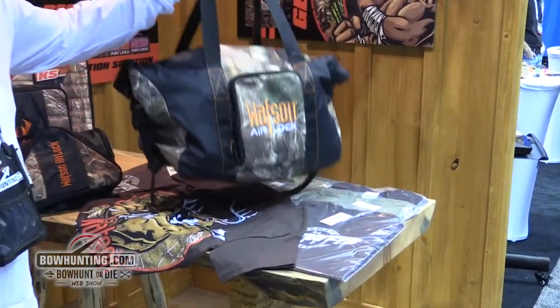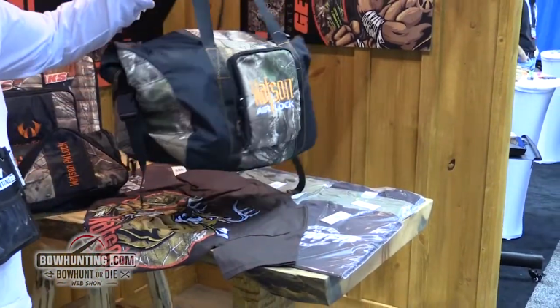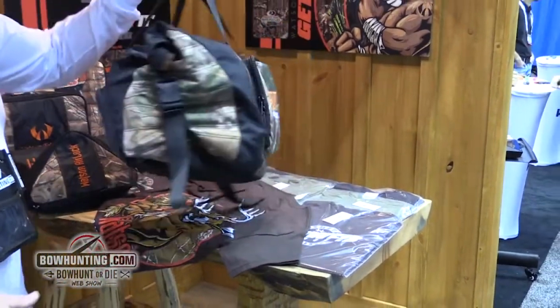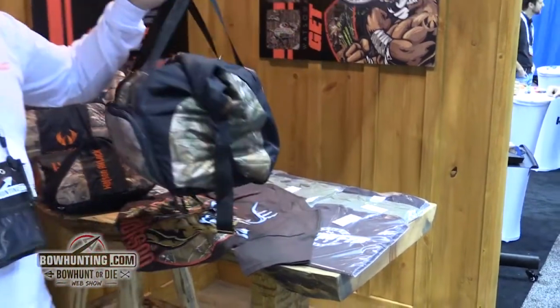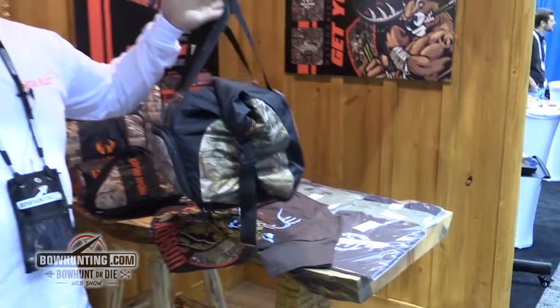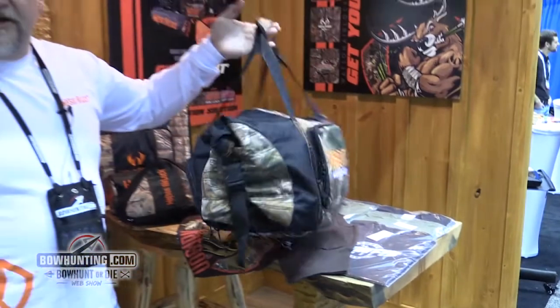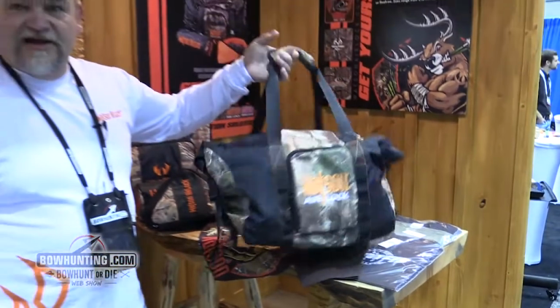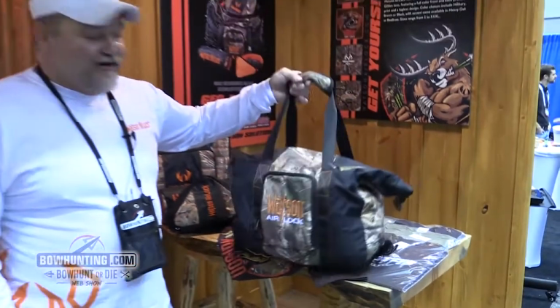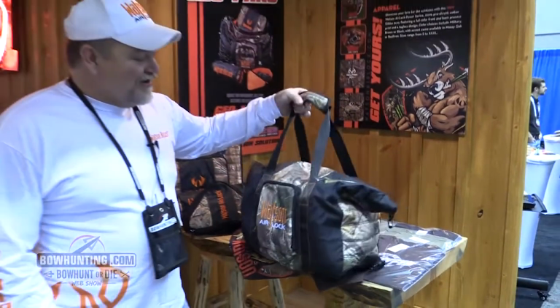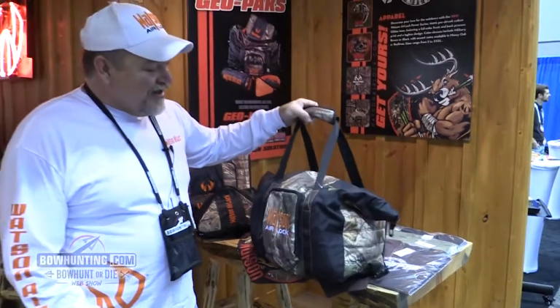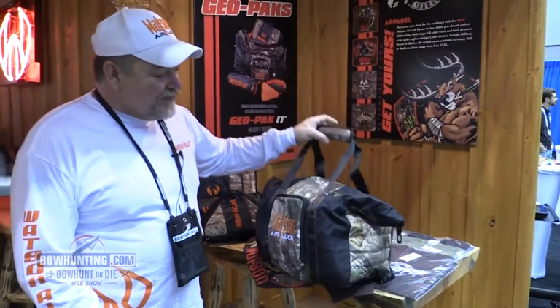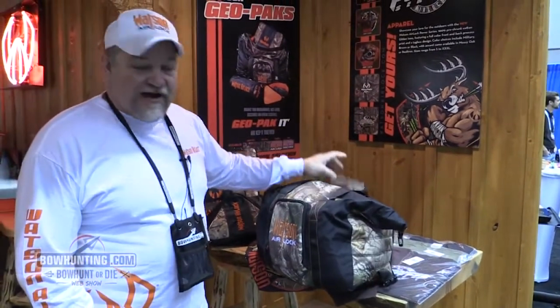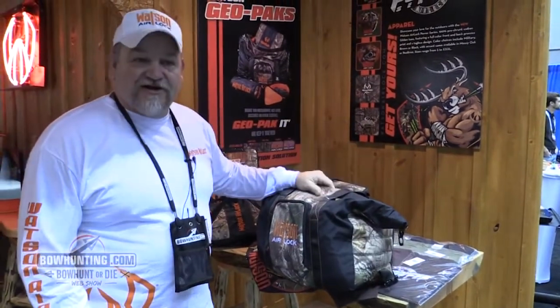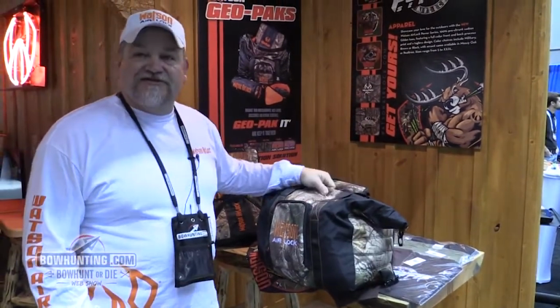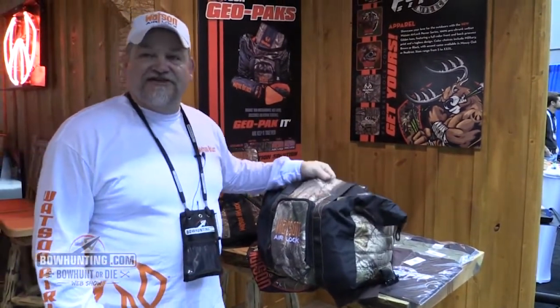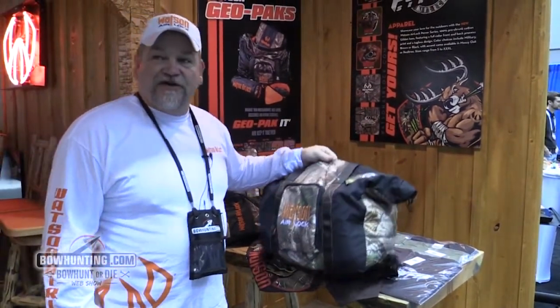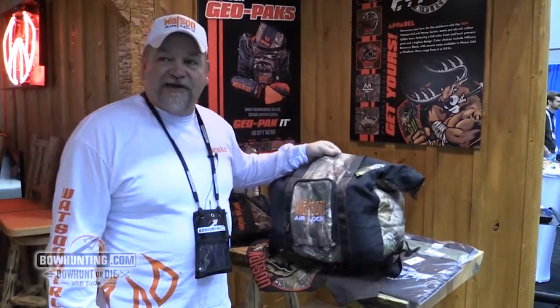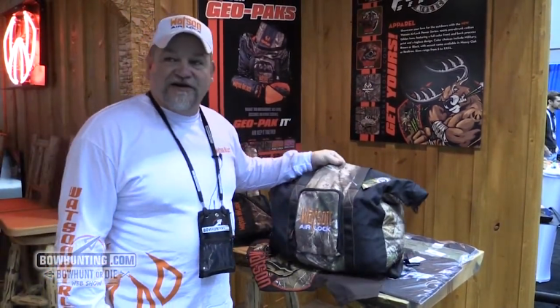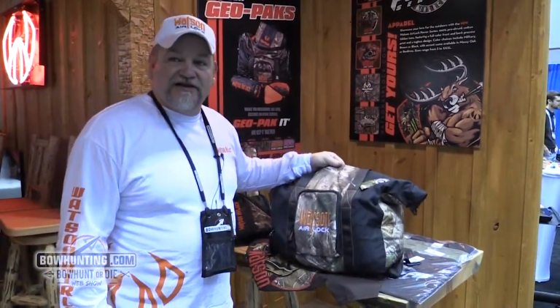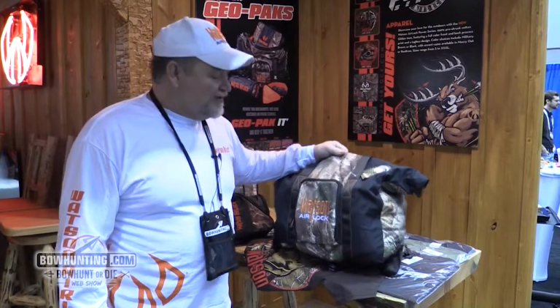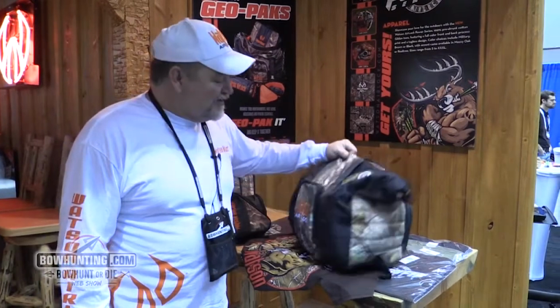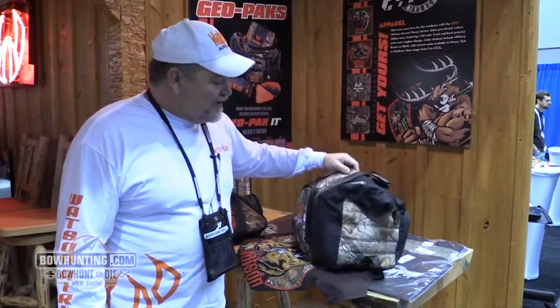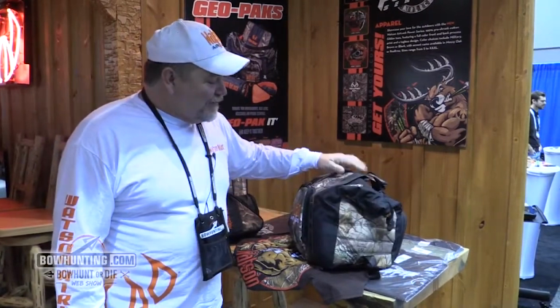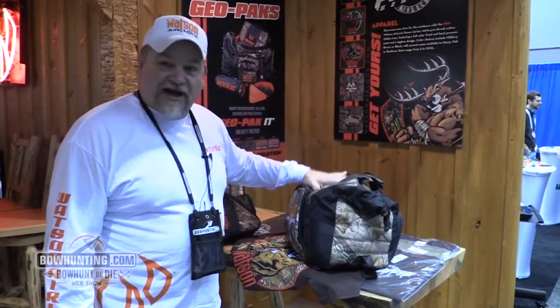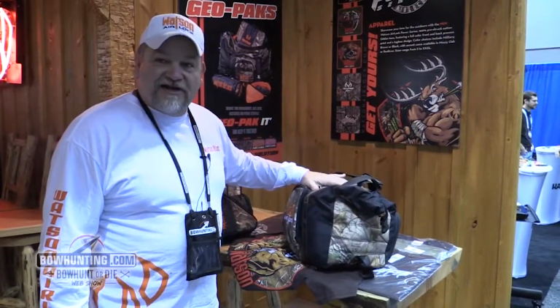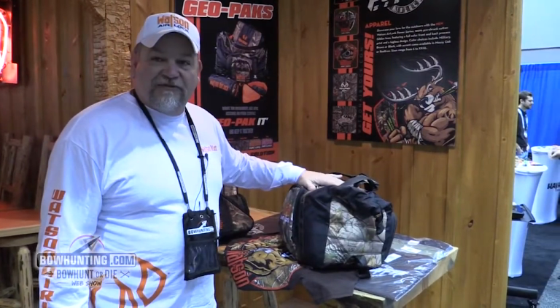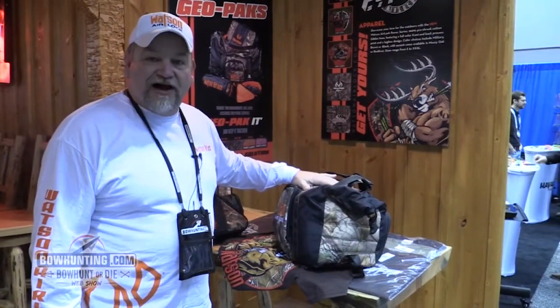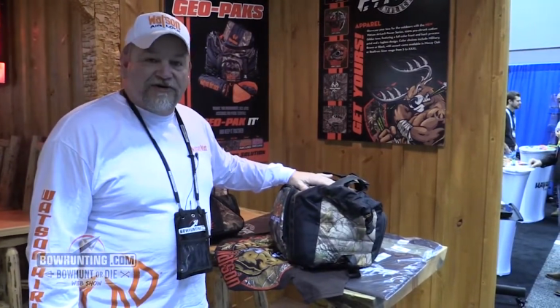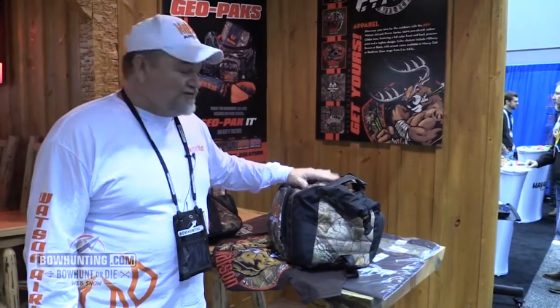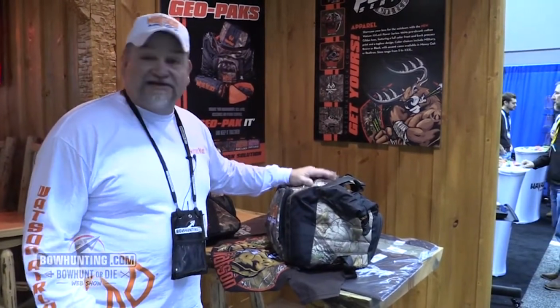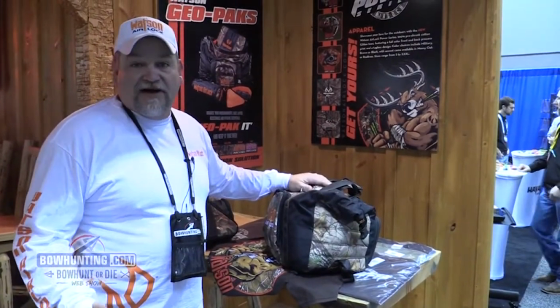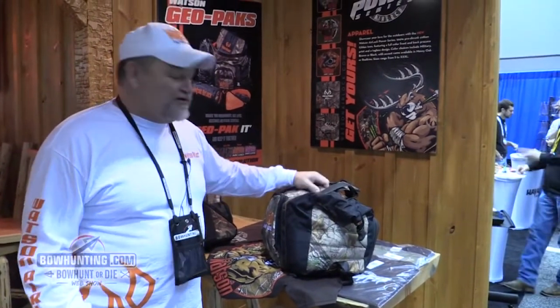You can carry a good day's worth of hunting gear in here. A lot of people are starting to use these to run their cameras with — they put their cameras in here and keep them dry in the woods. I already saved mine once.